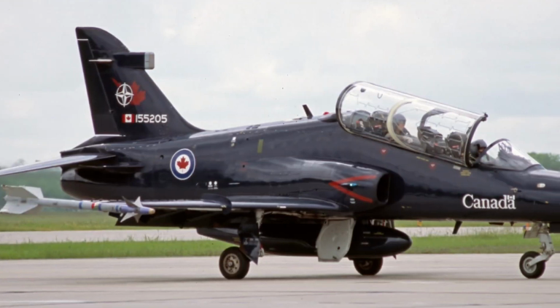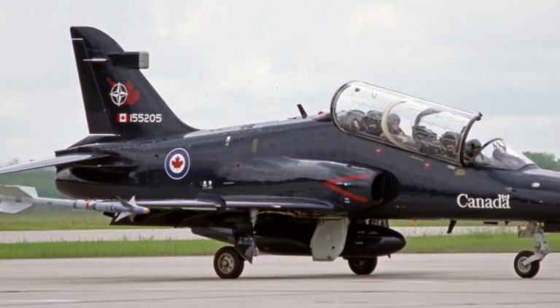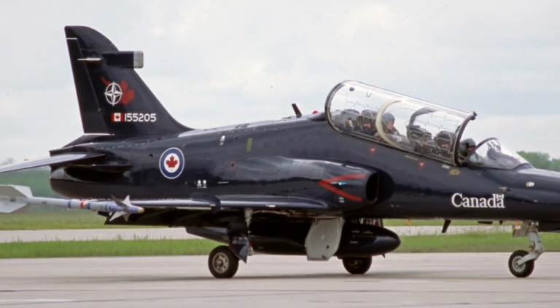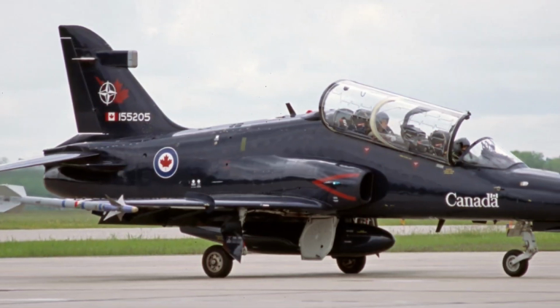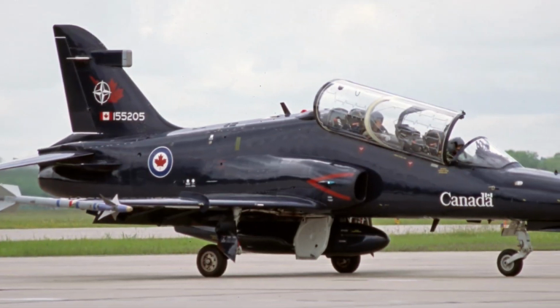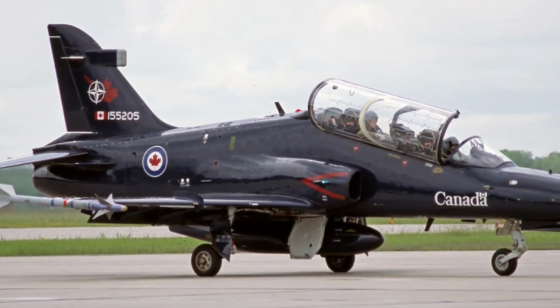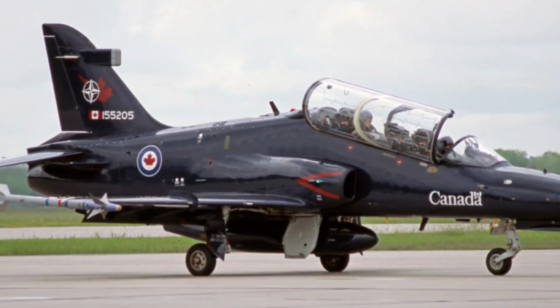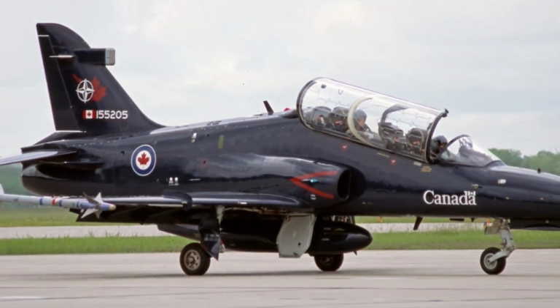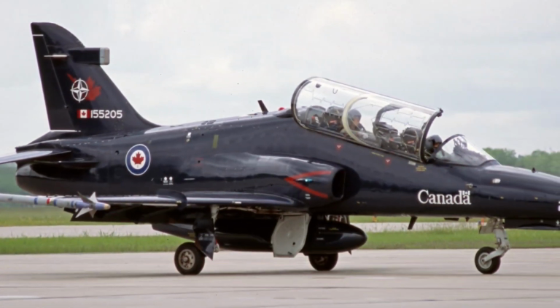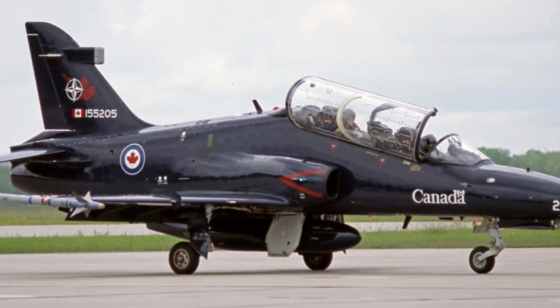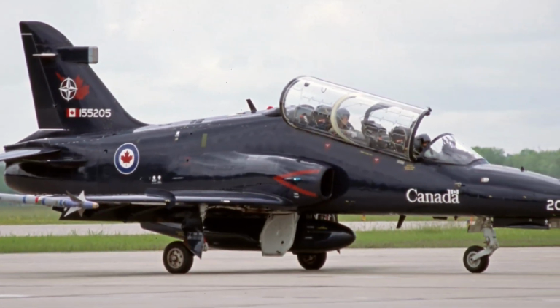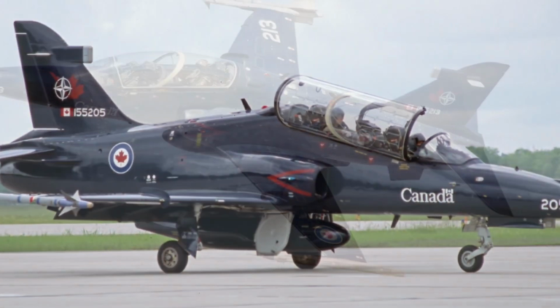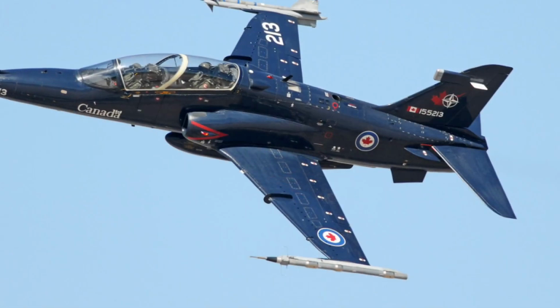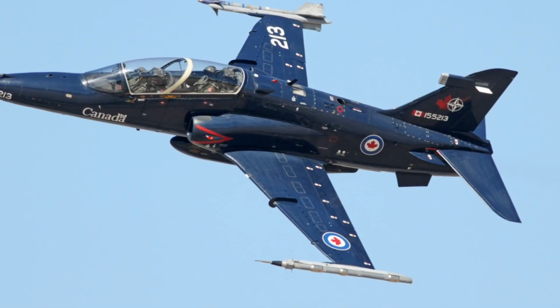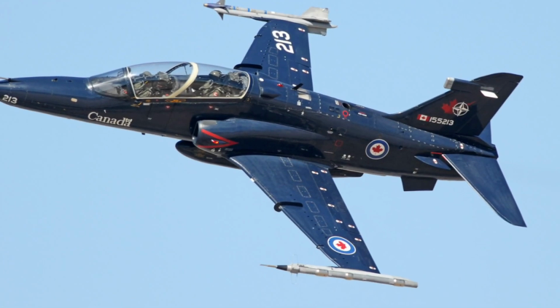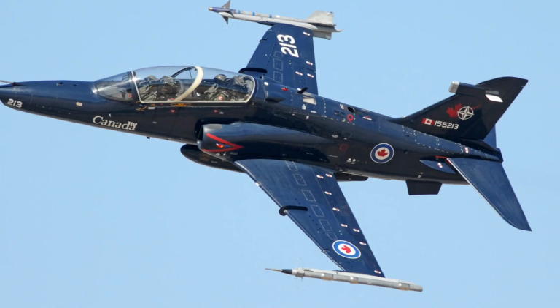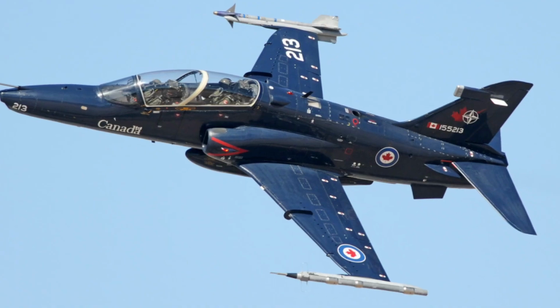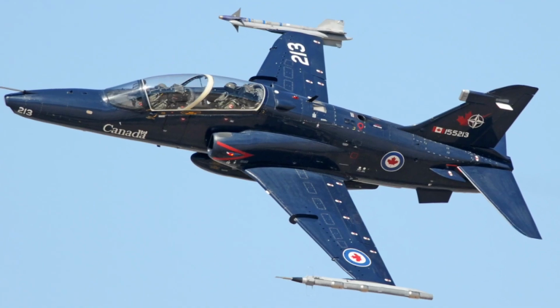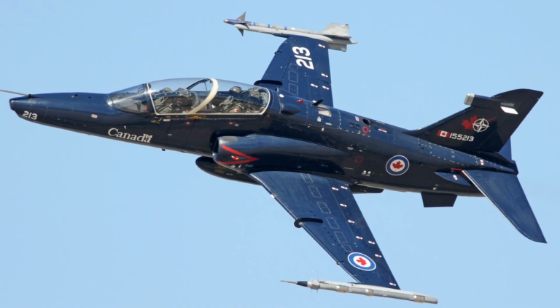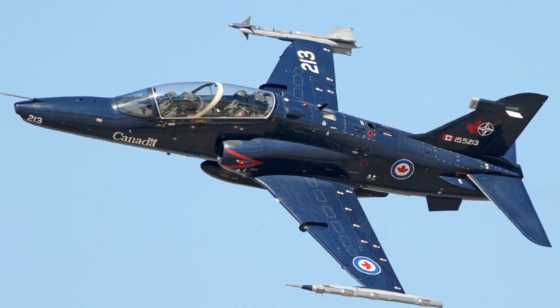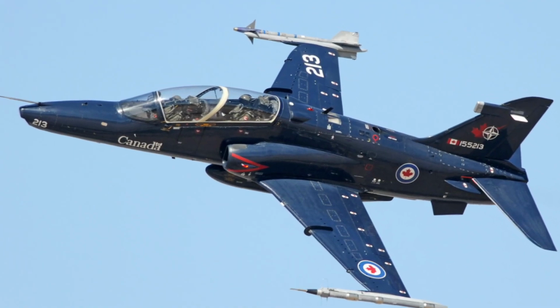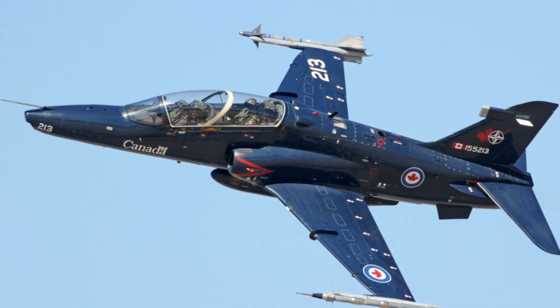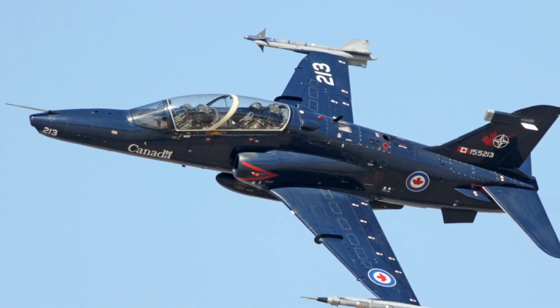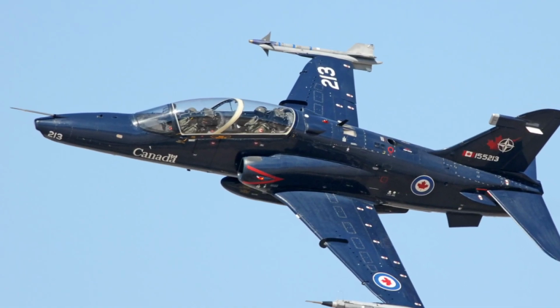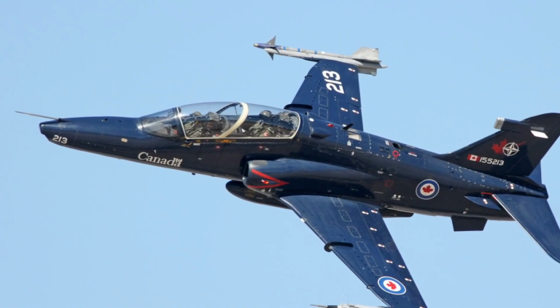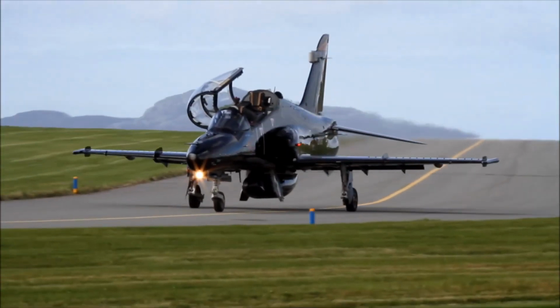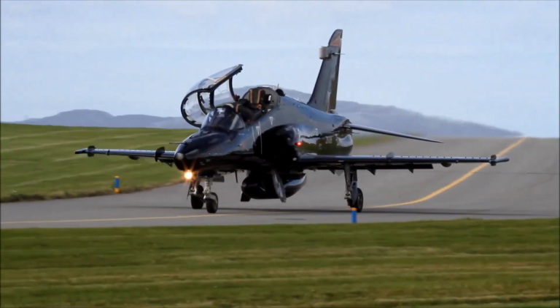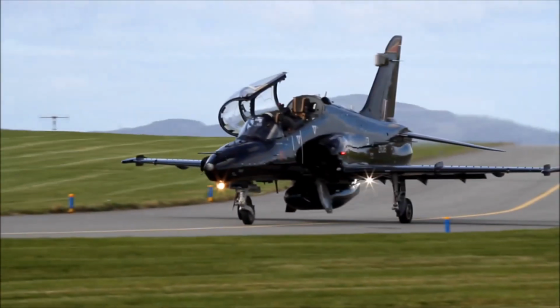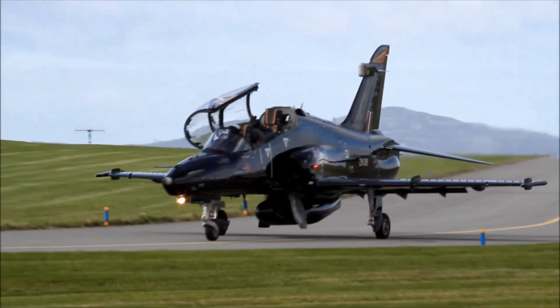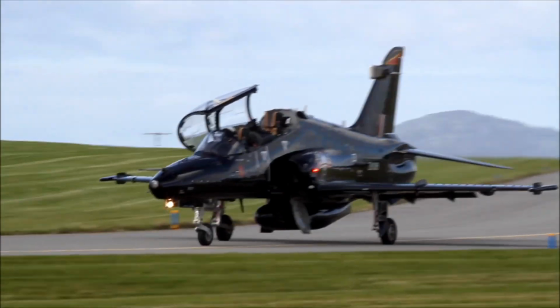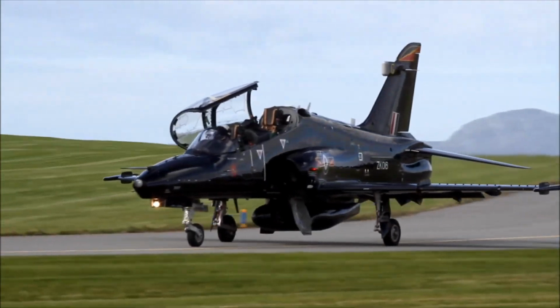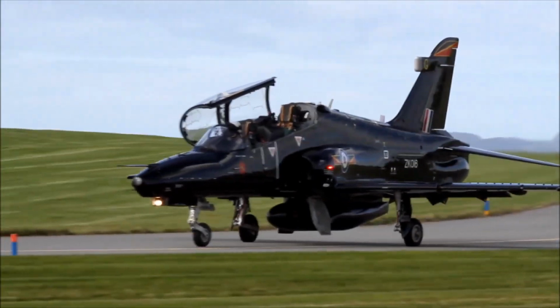Born in the 1970s, the Hawk aircraft became the backbone of the Royal Air Force training system. From the very first Hawk T1 Red Arrows to the advanced Hawk T2, this jet evolved alongside generations of fighter technology.